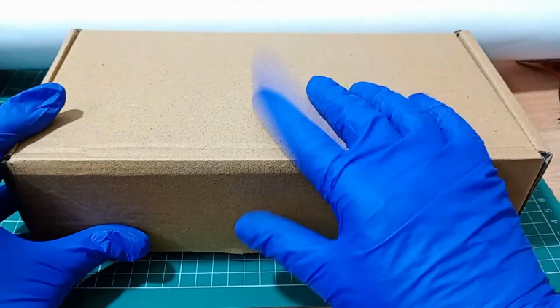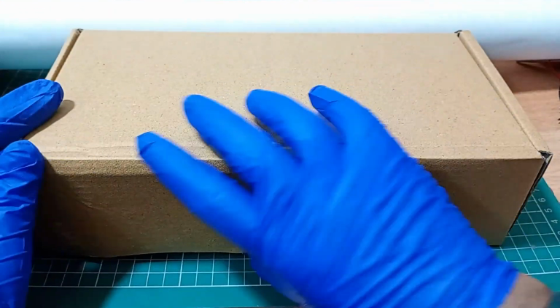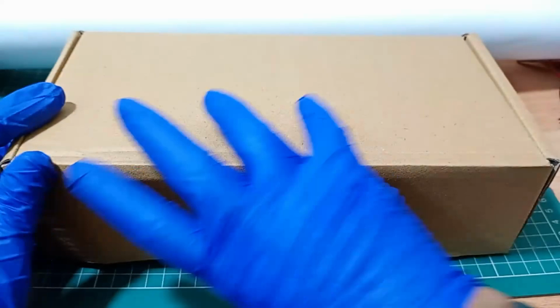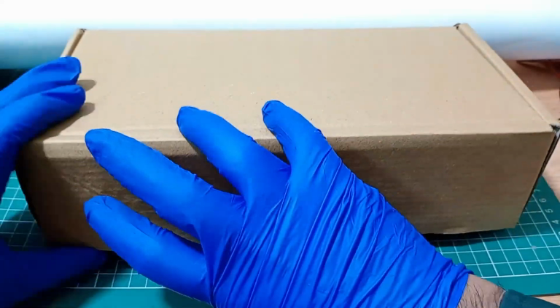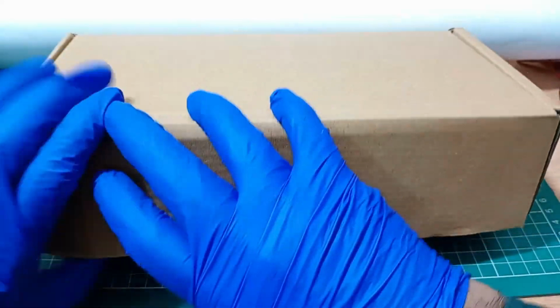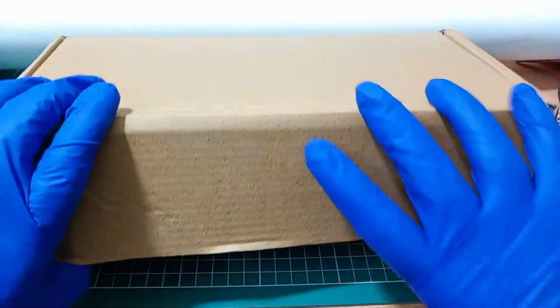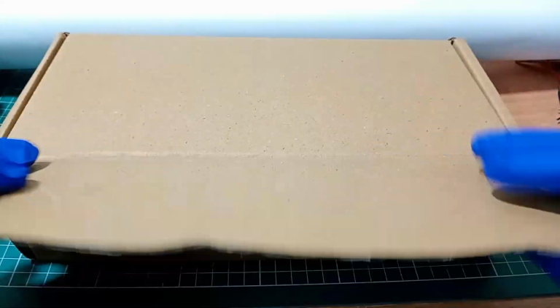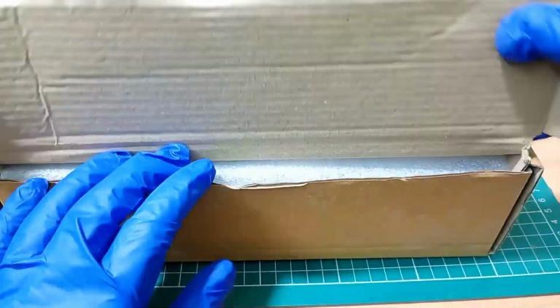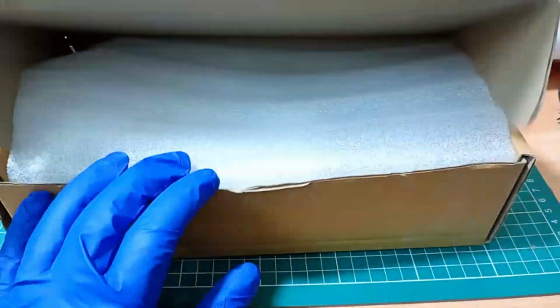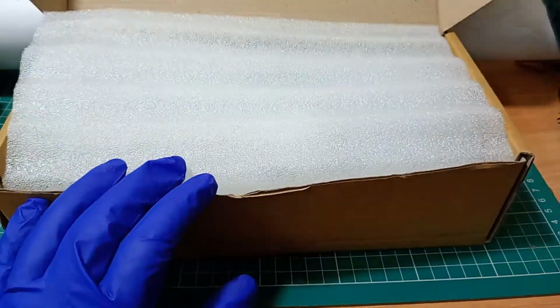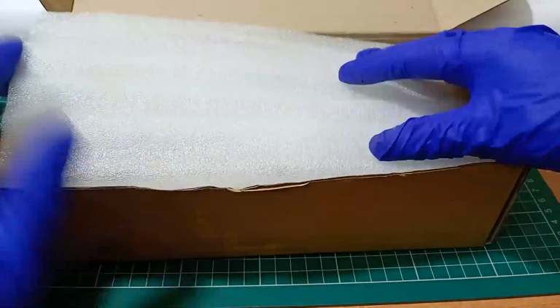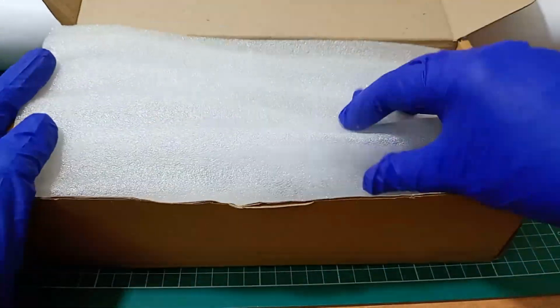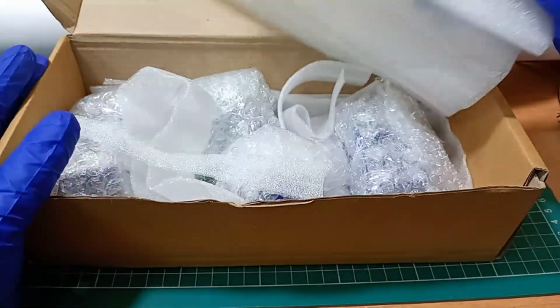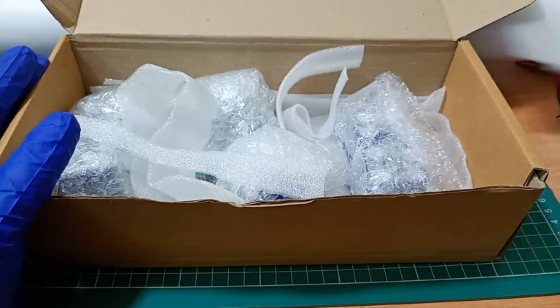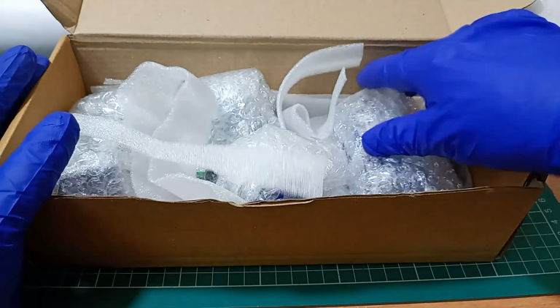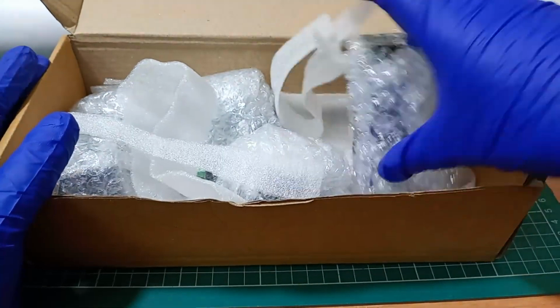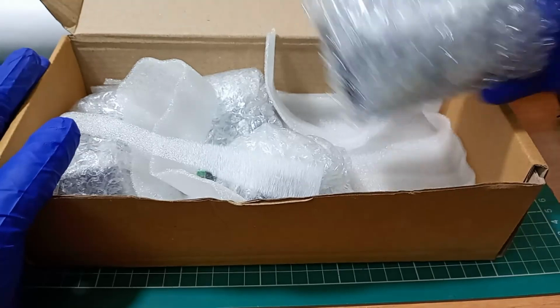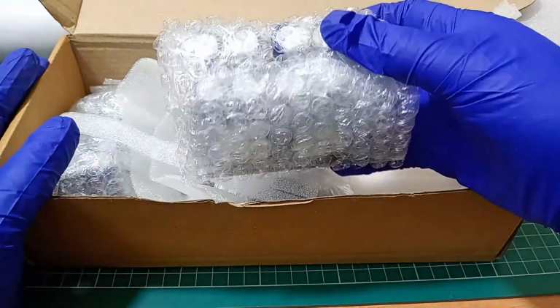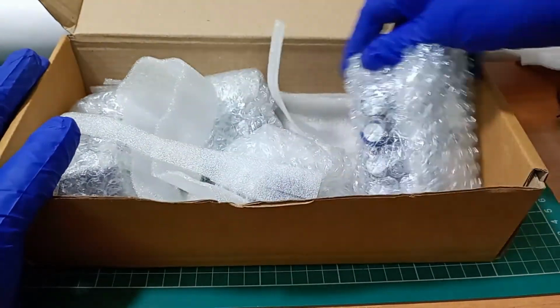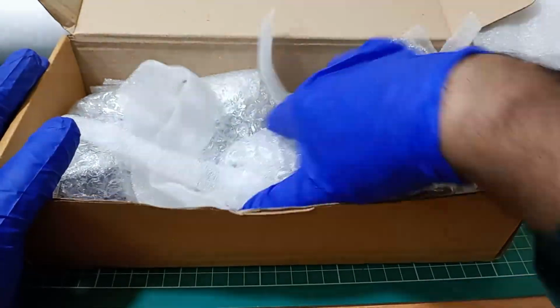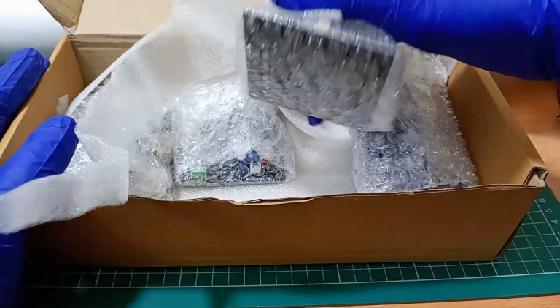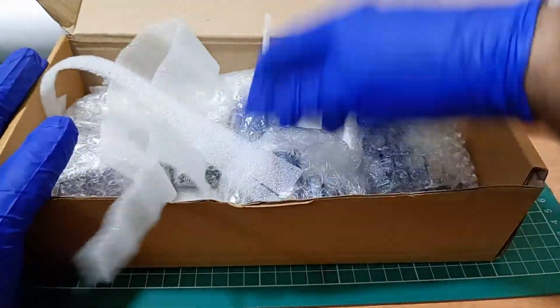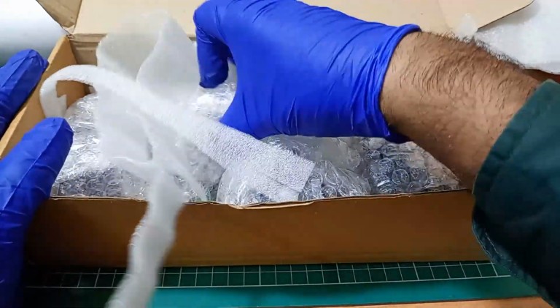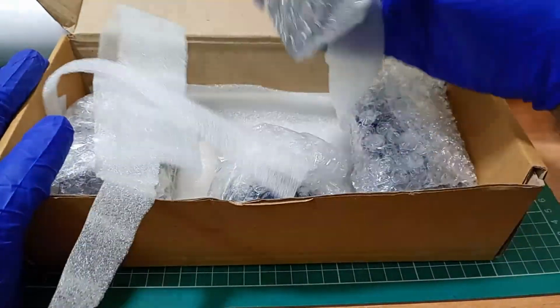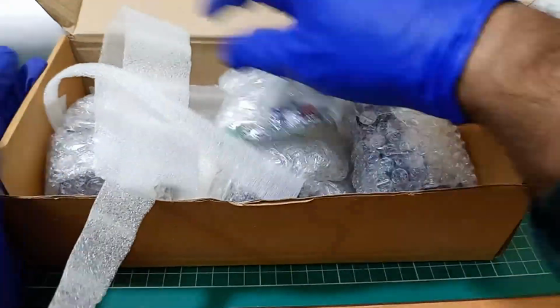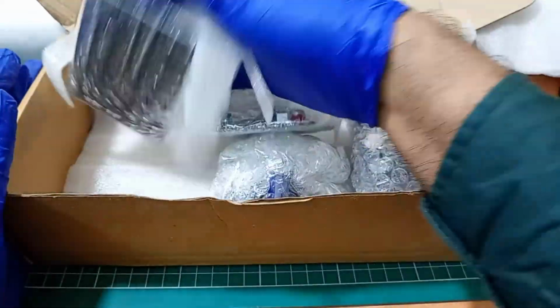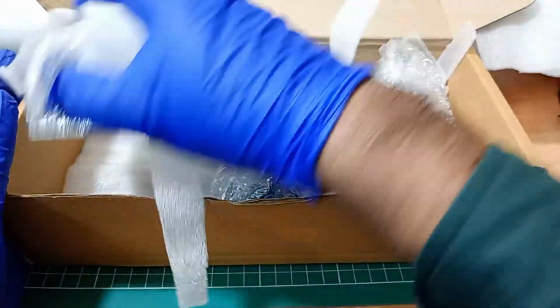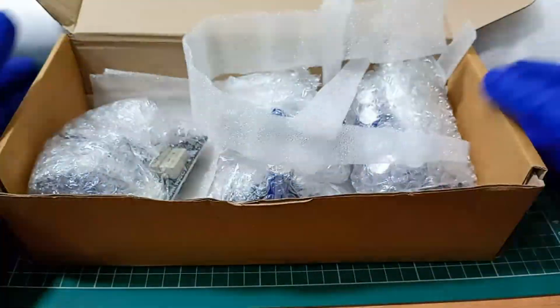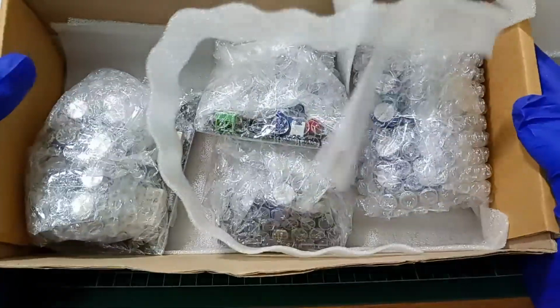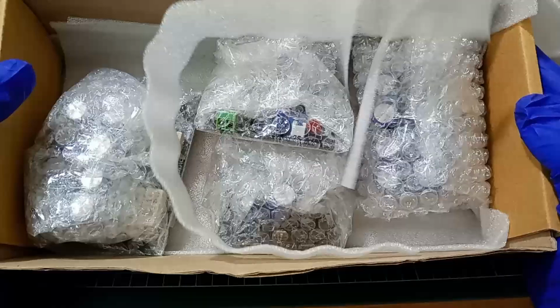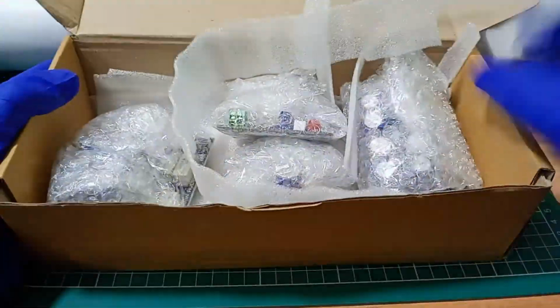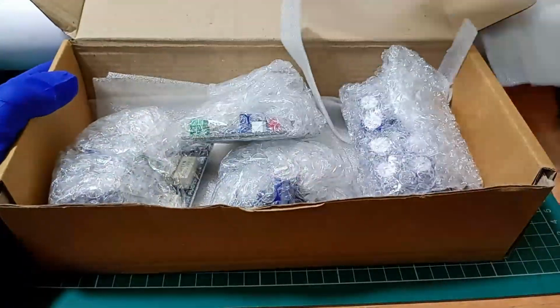This is how your kit will arrive, securely packed with everything you need. Inside you will find pre-assembled amplifier boards, the CRC power supply boards and the necessary connectors.